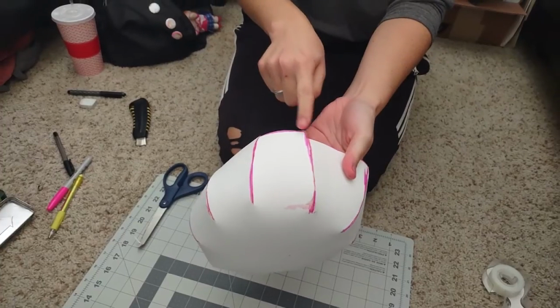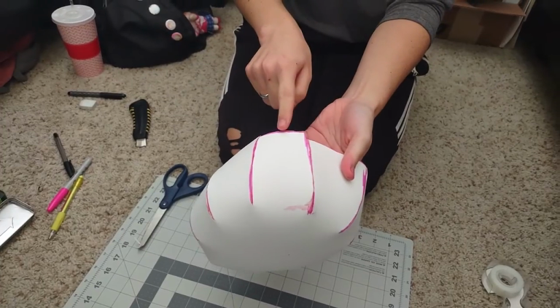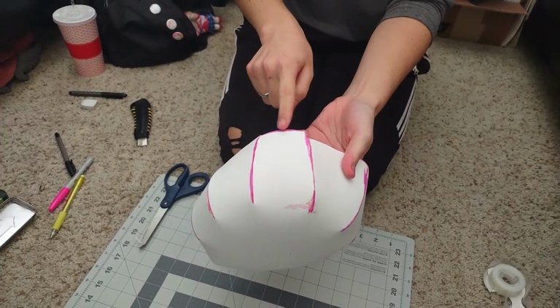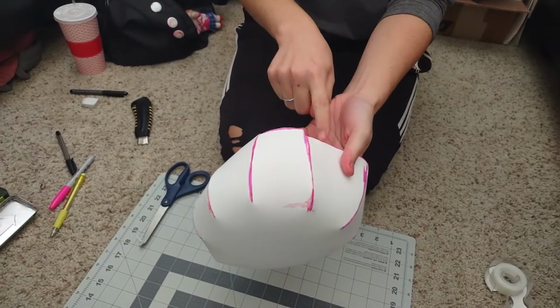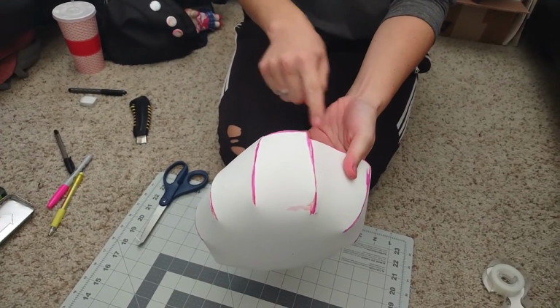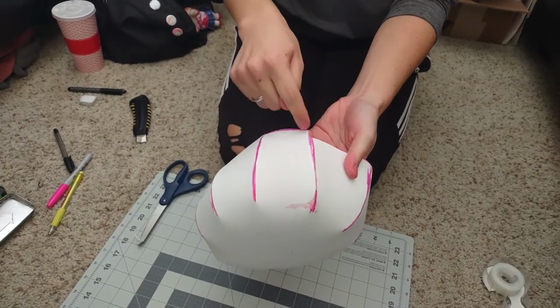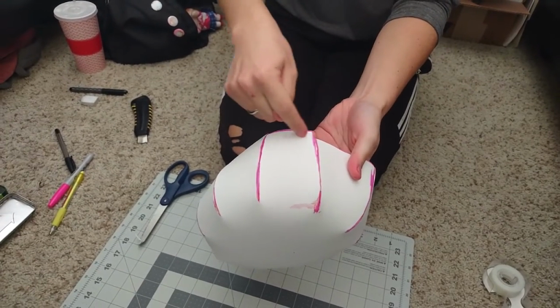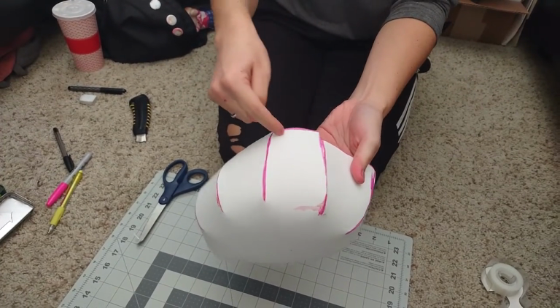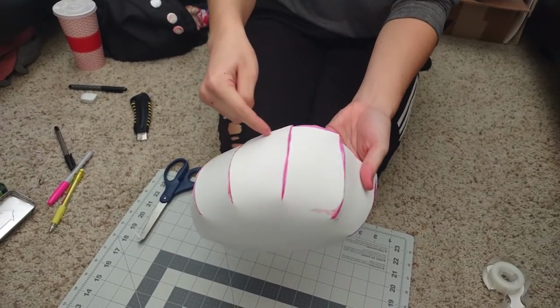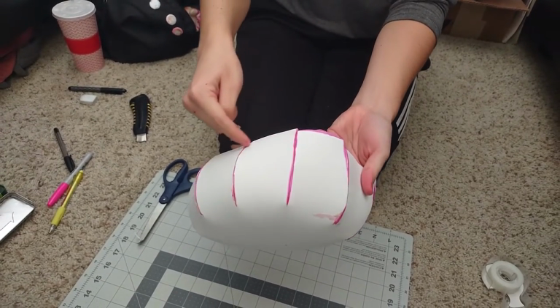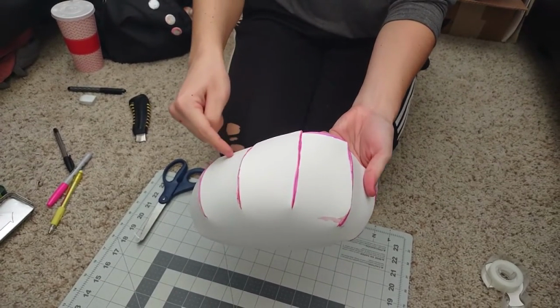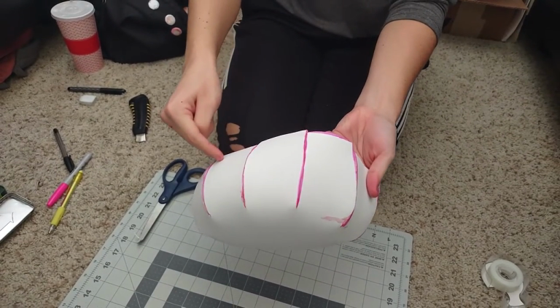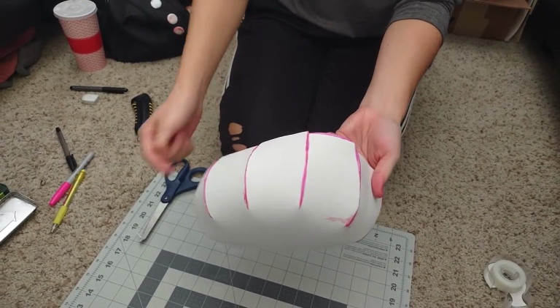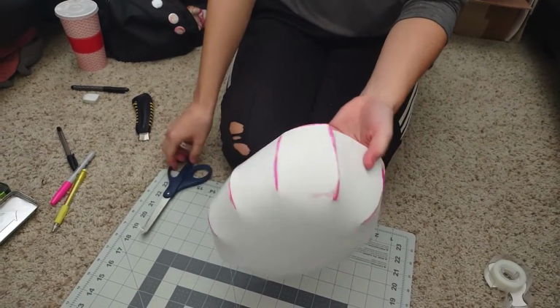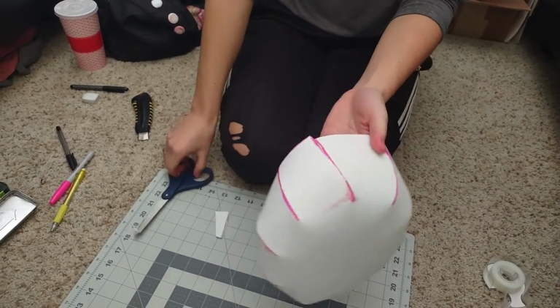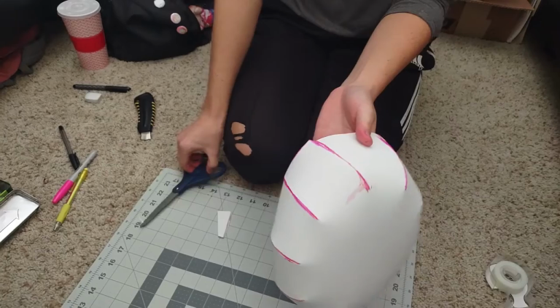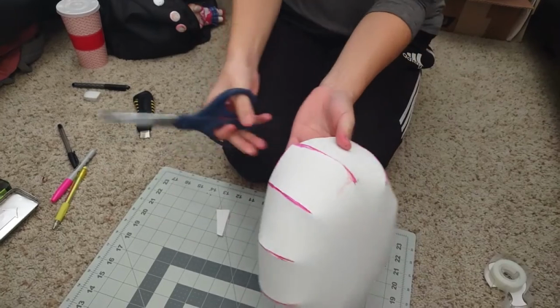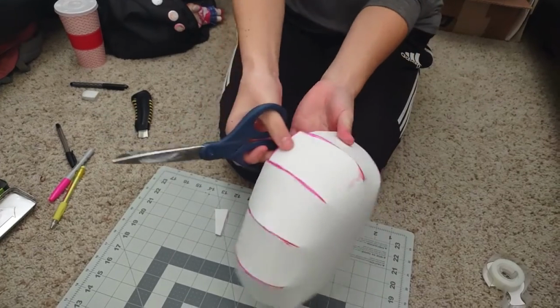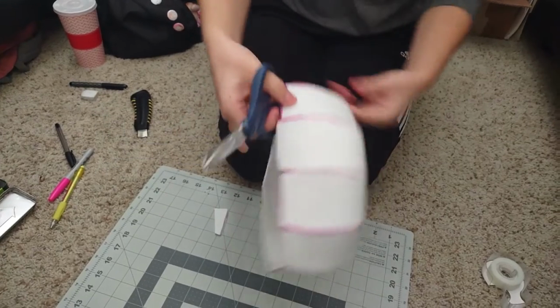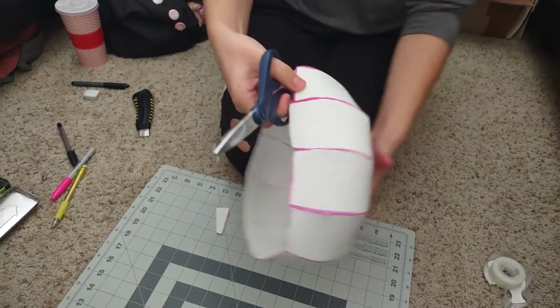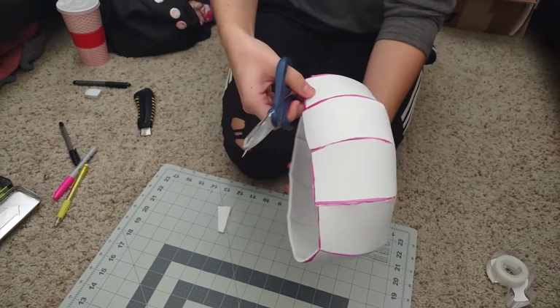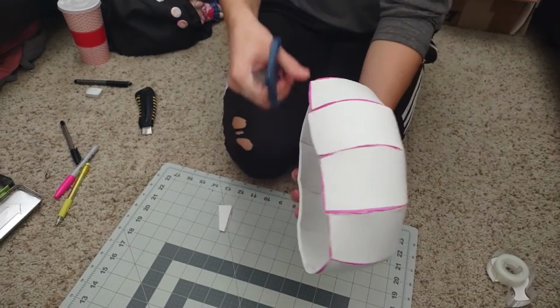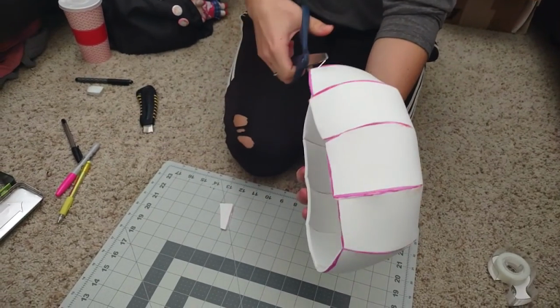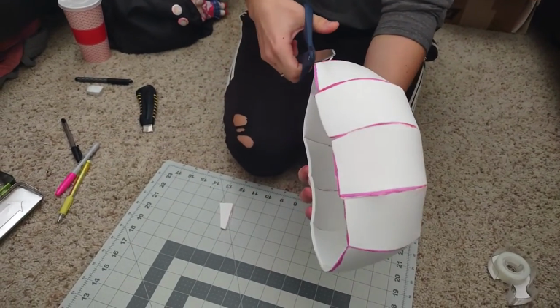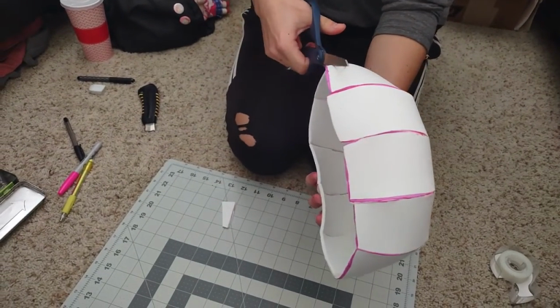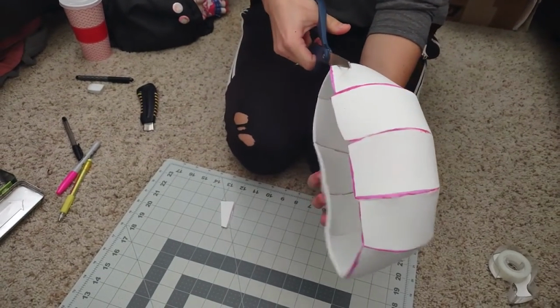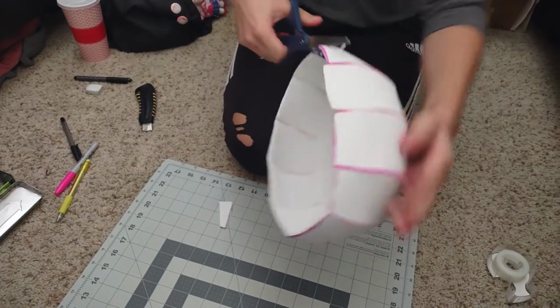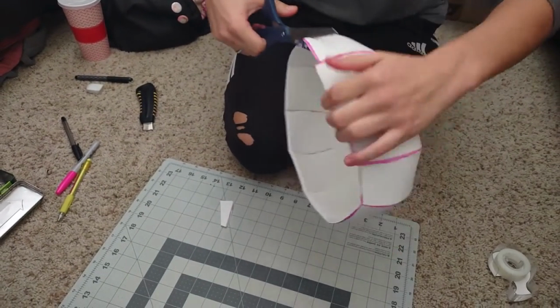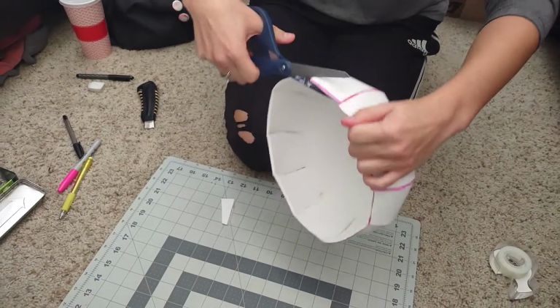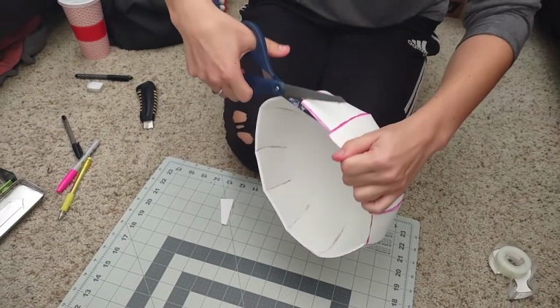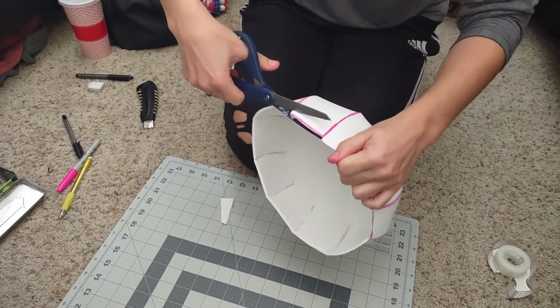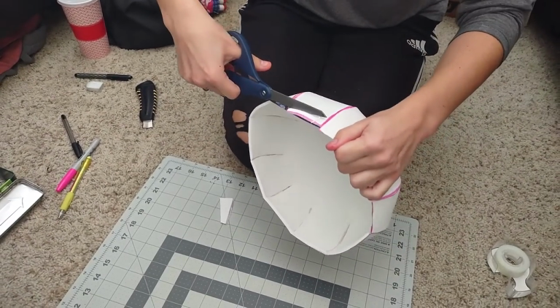Once you've glued it together, some of the seams might not line up perfectly, and that's totally okay. All you have to do is take some scissors and cut off the excess bits so that the entire bottom is flush with itself.